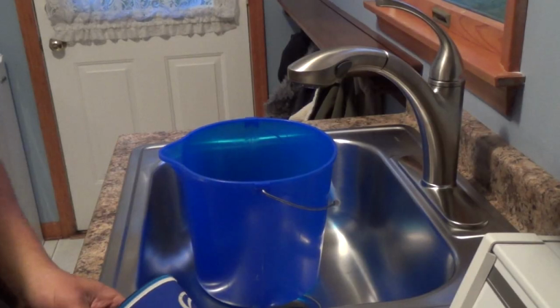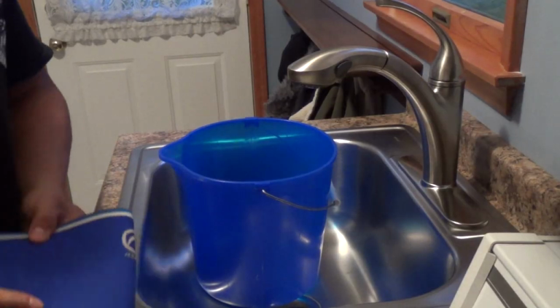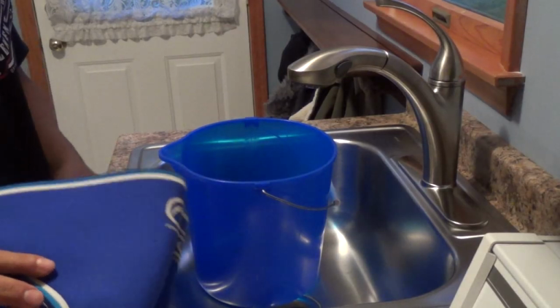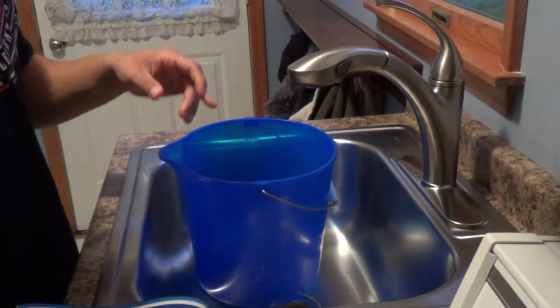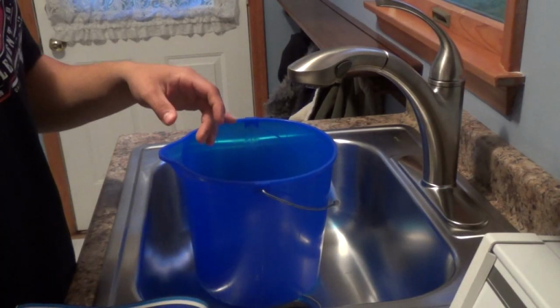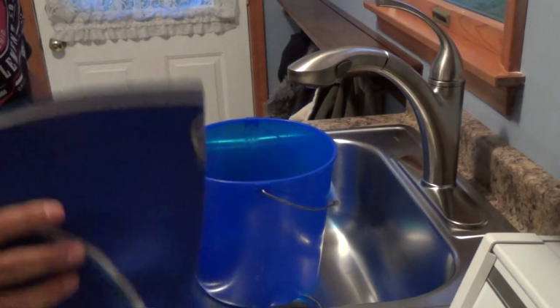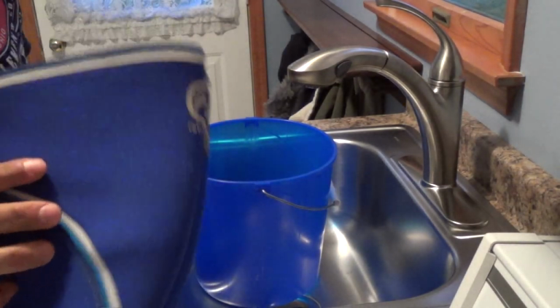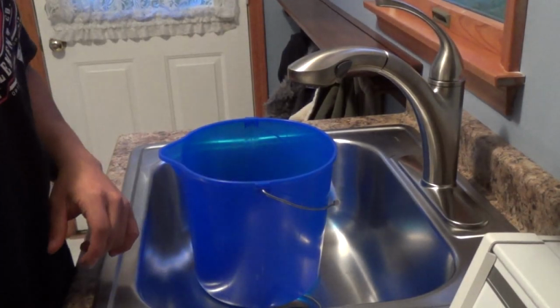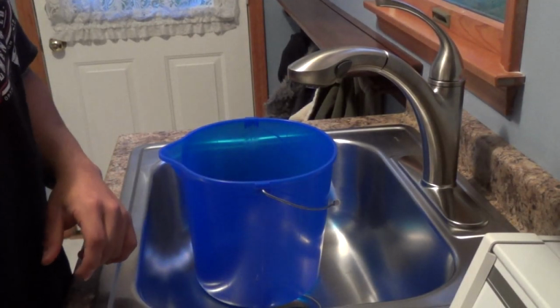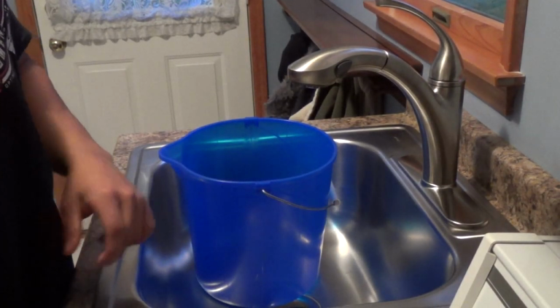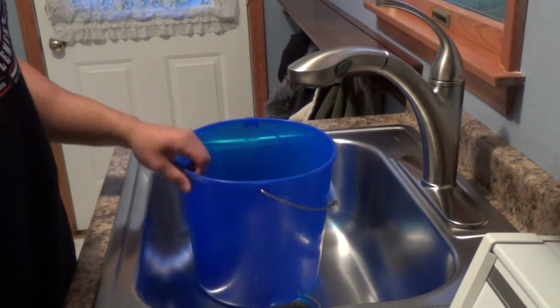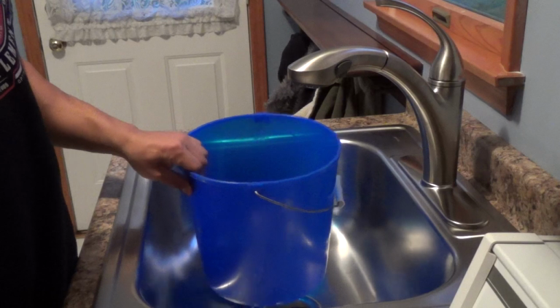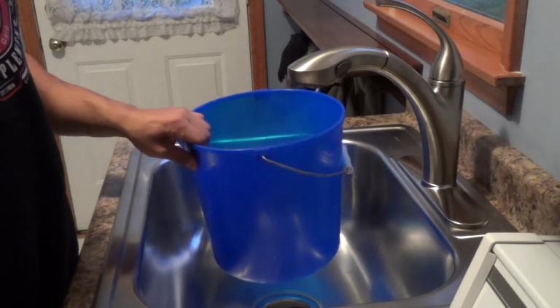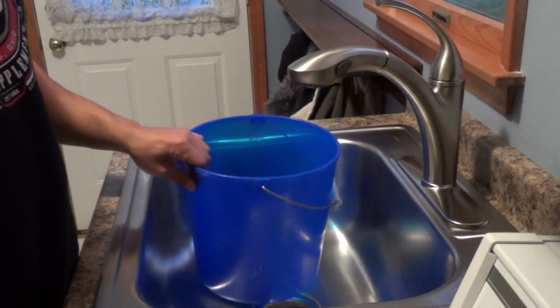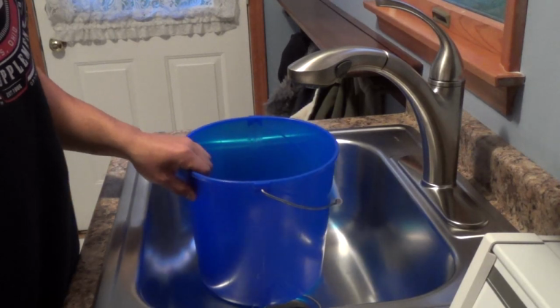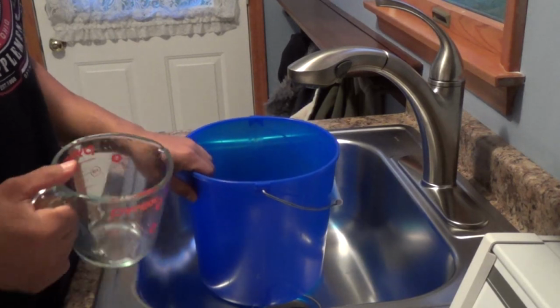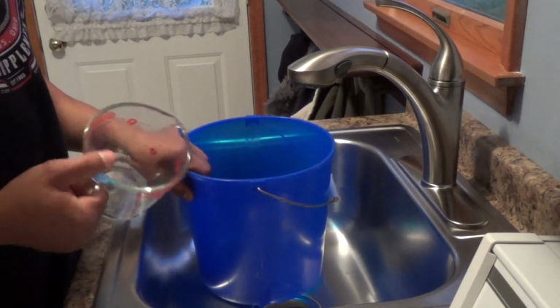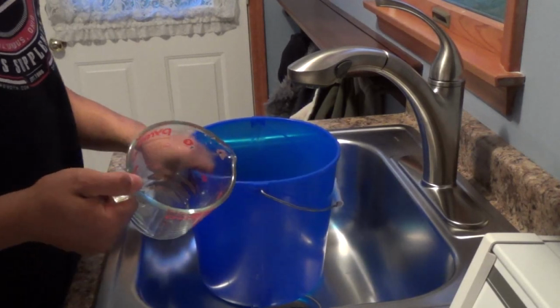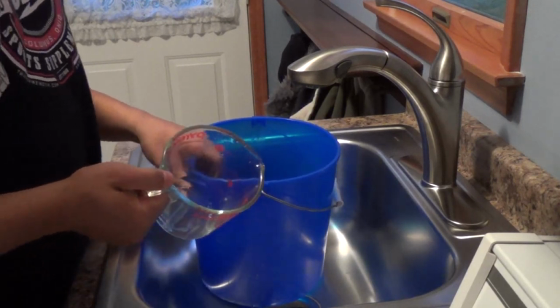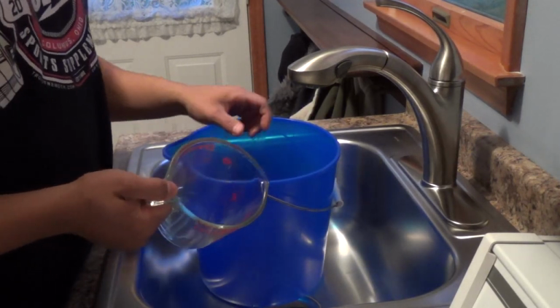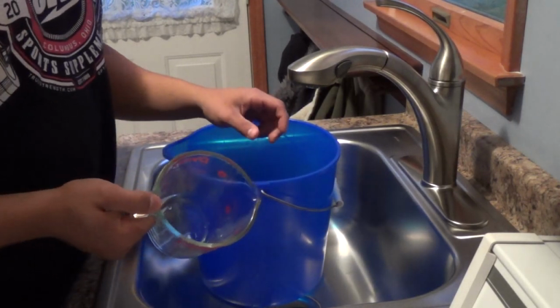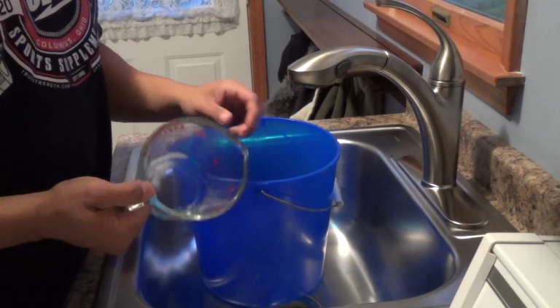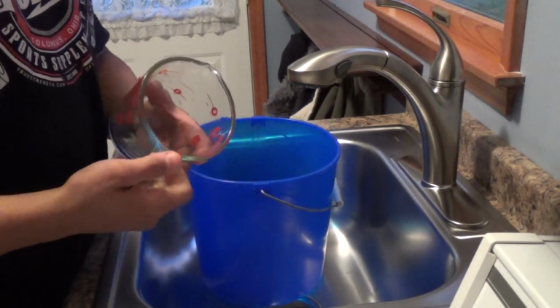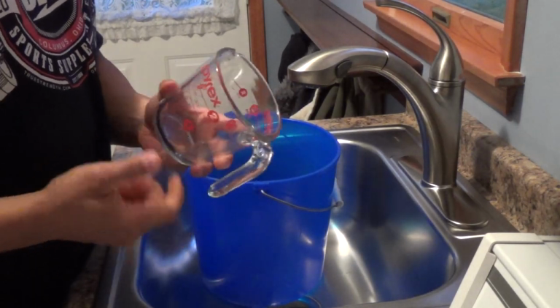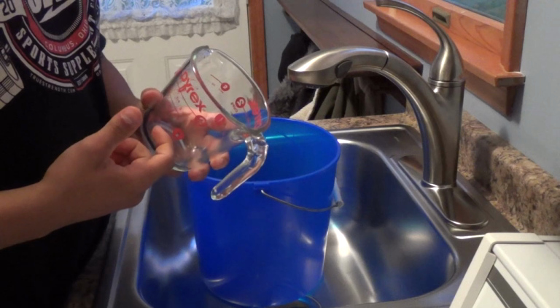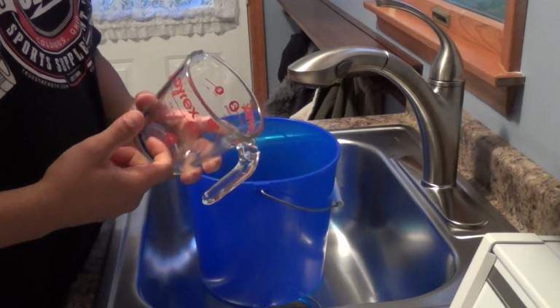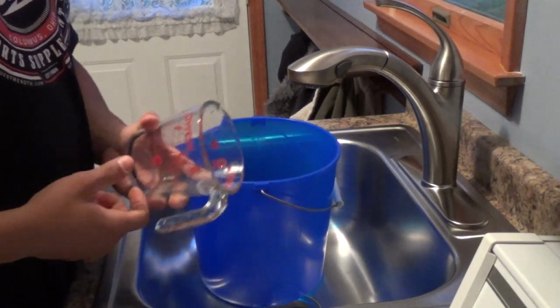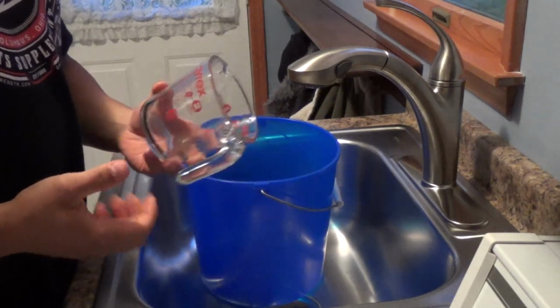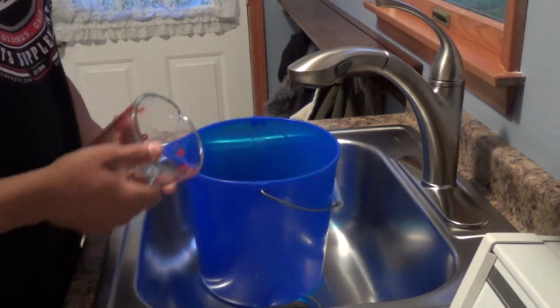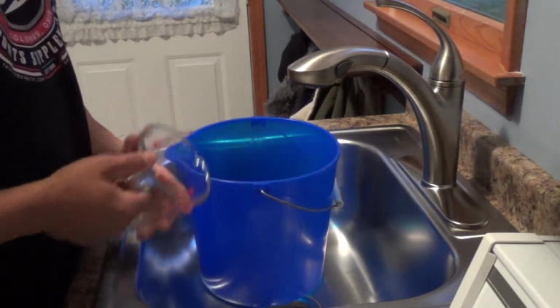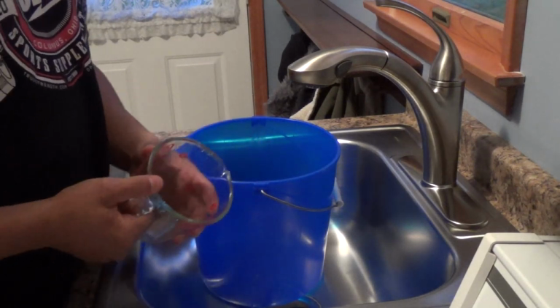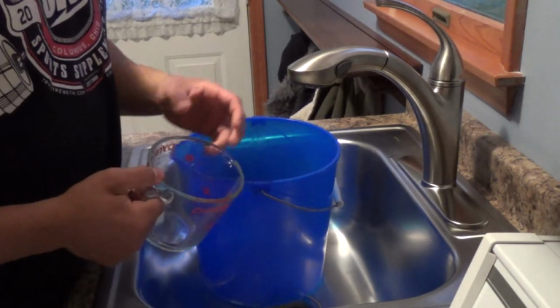Alright guys, to start things off I just have a bucket in the sink with my knee sleeves right here. I'm going to fill this up with a gallon of water. If you guys don't know, a gallon is 16 cups, so this is a two-cup measuring cup, so I'm just going to fill it up eight times and dump it in the bucket.